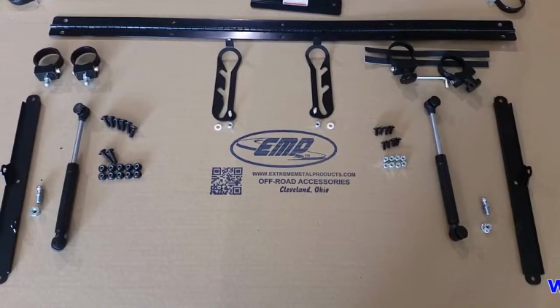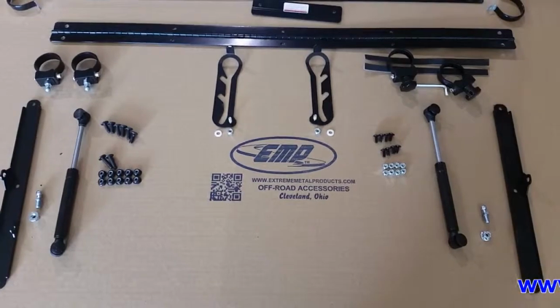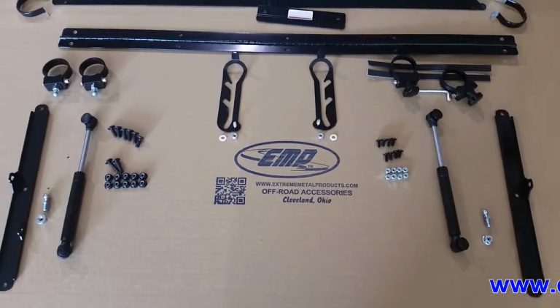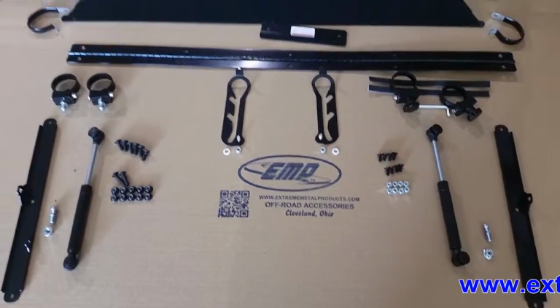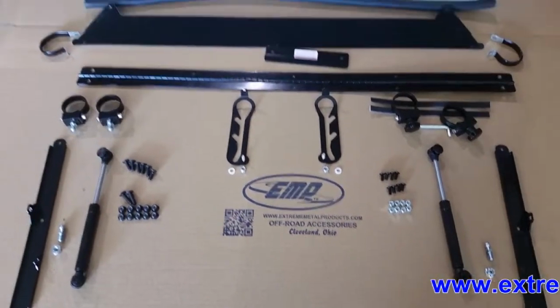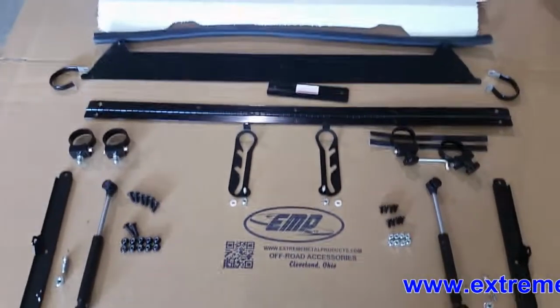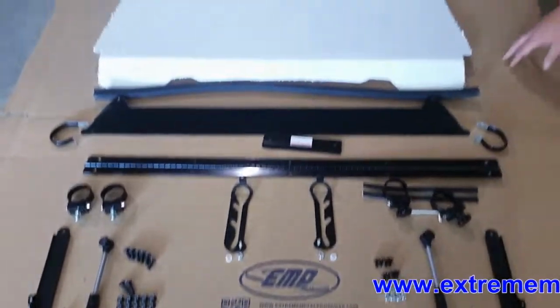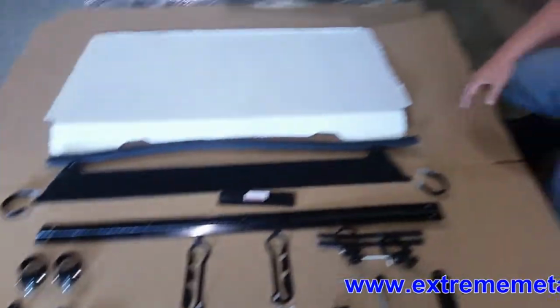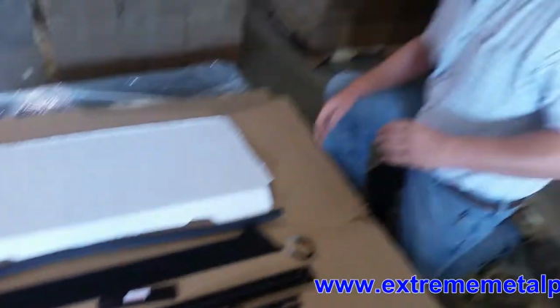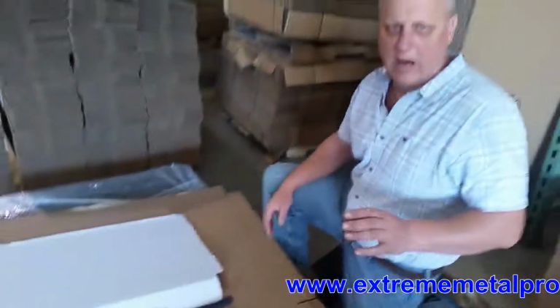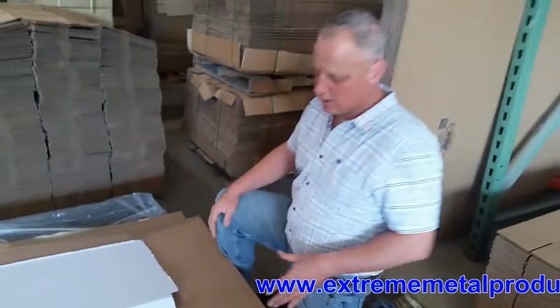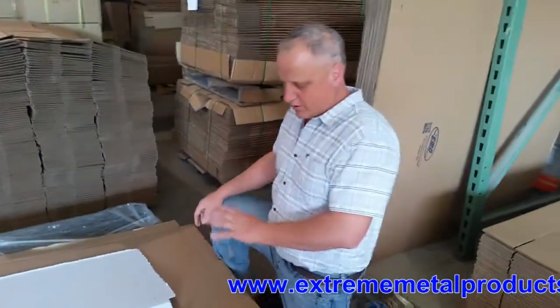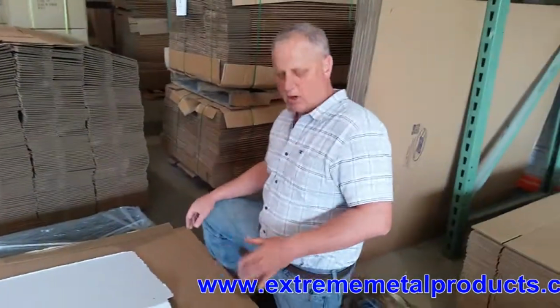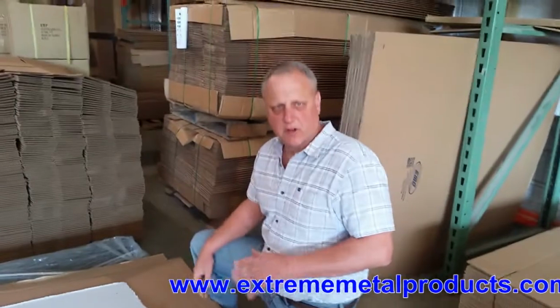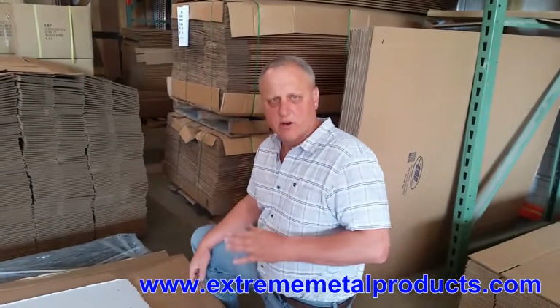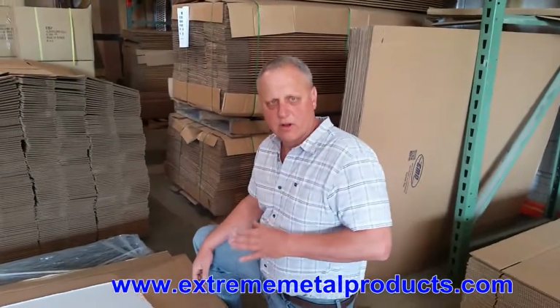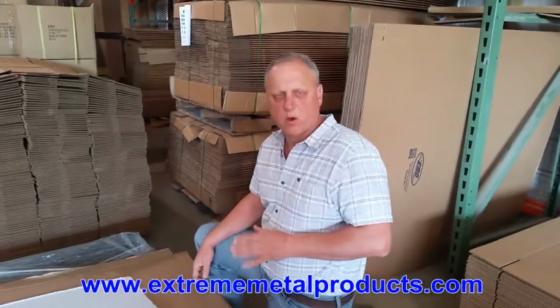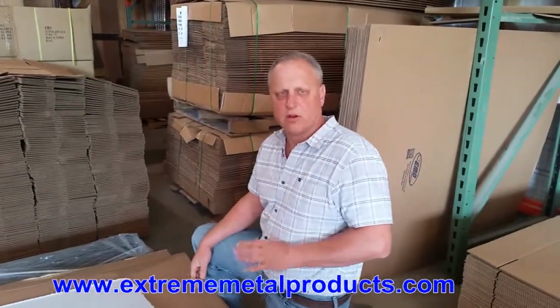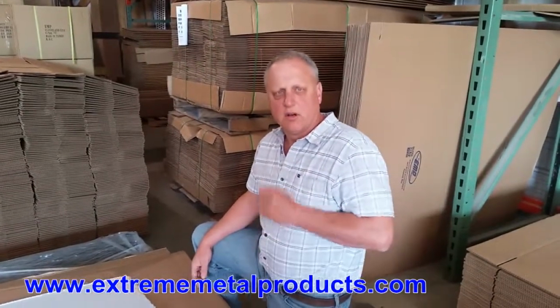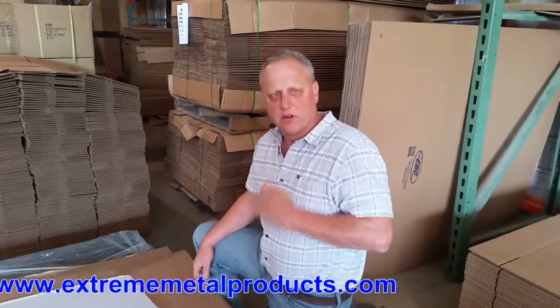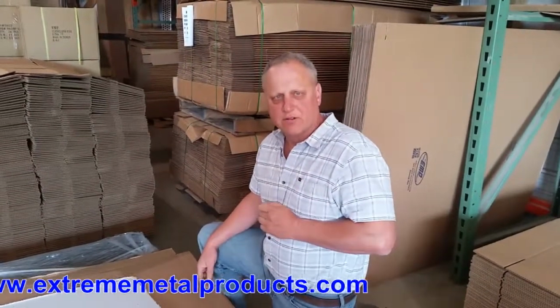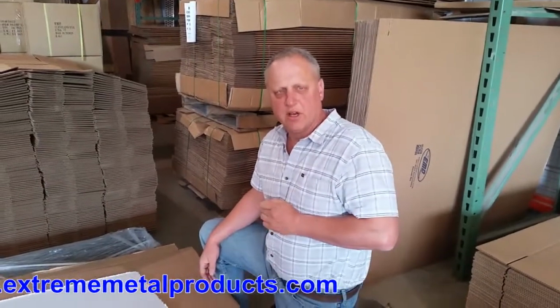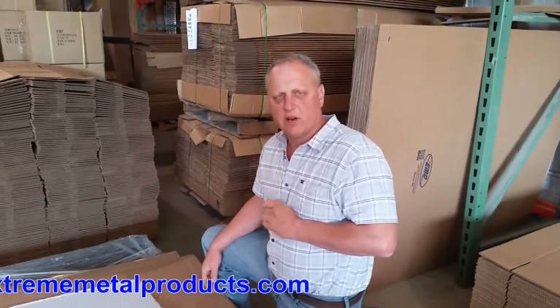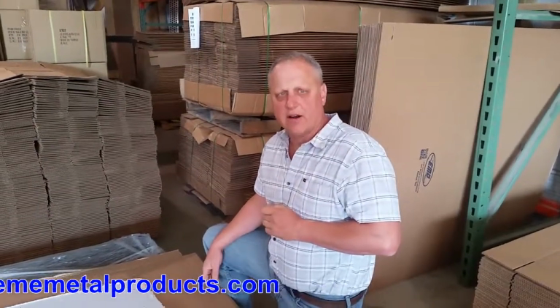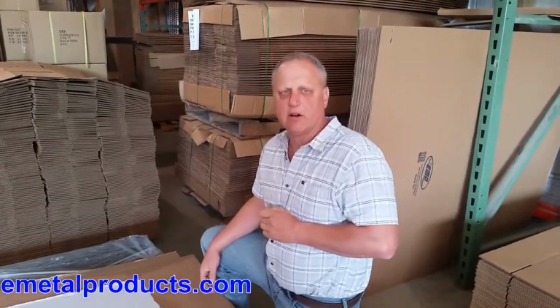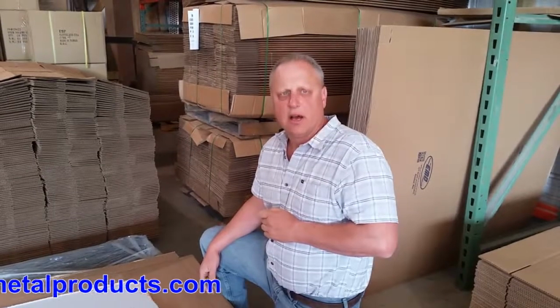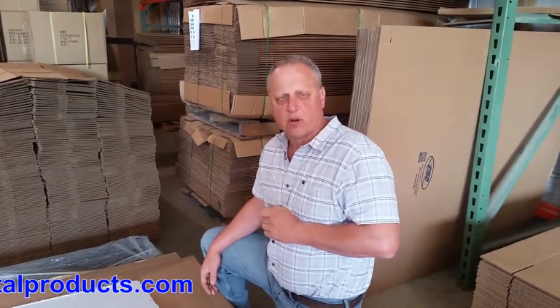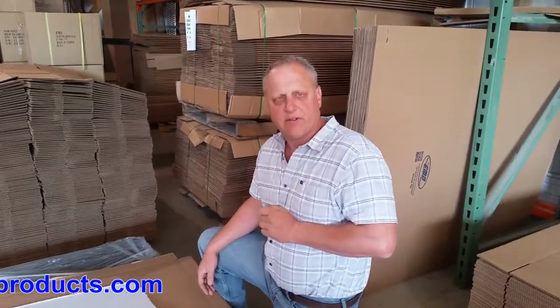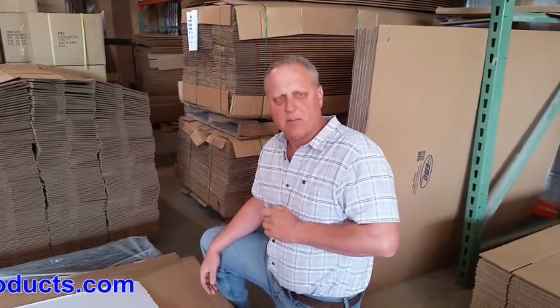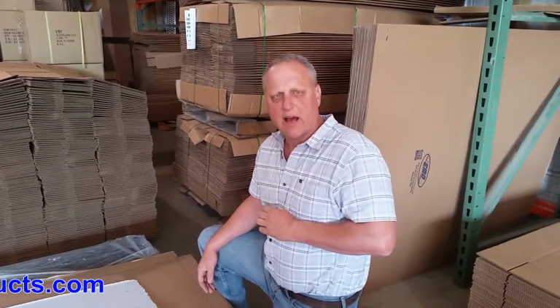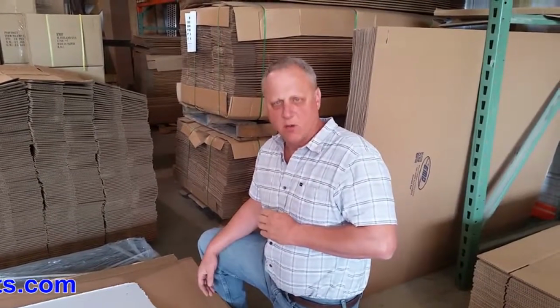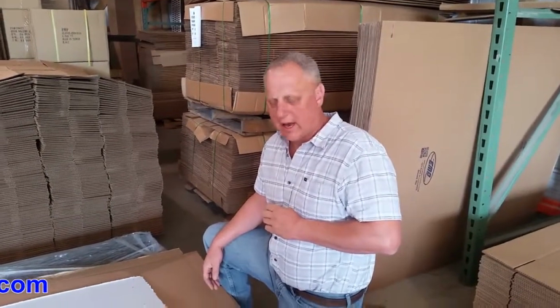Hi, we're here at Xtreme Metal Products, also known as EMP here in Cleveland, Ohio. Today we're going to be installing our new flip-up windshield for the 2015 RZR900 in the 14 and 15 model XP1K.